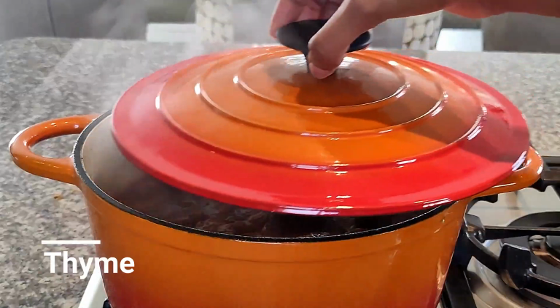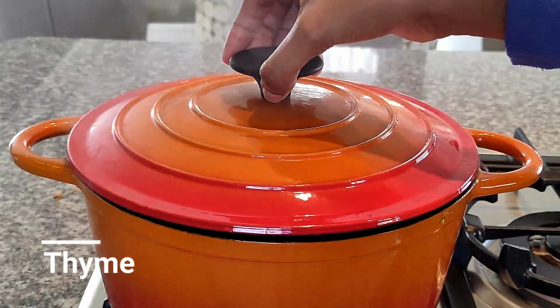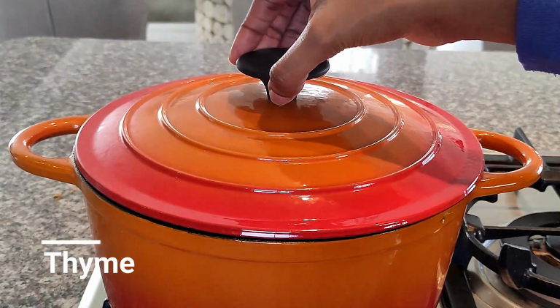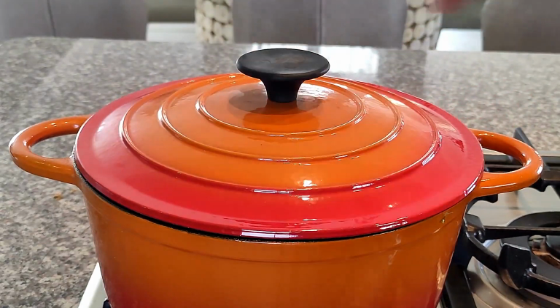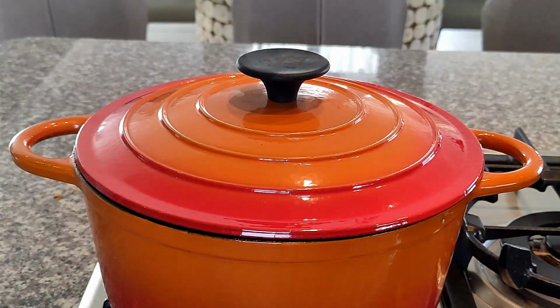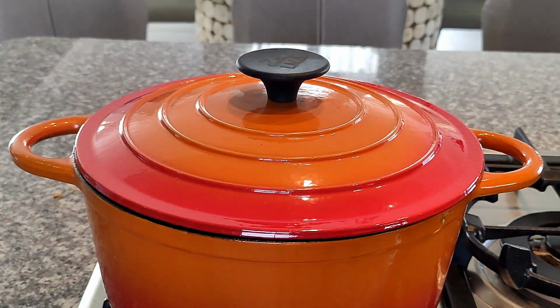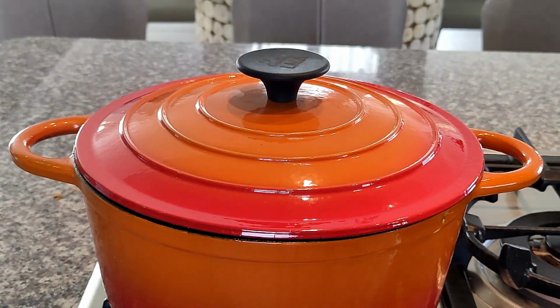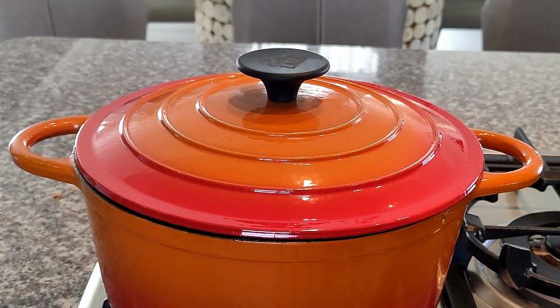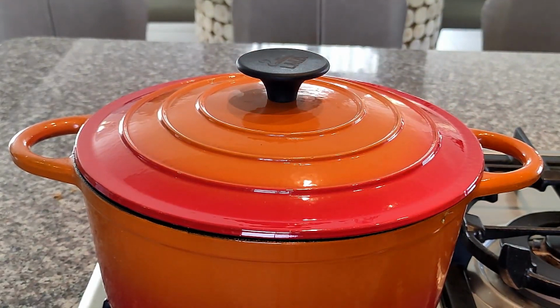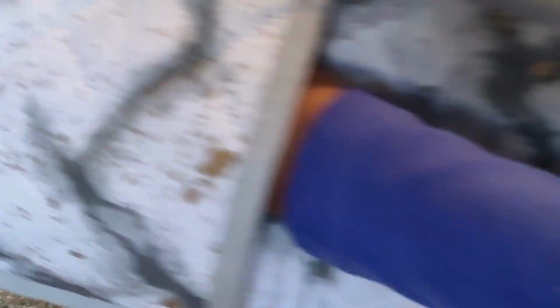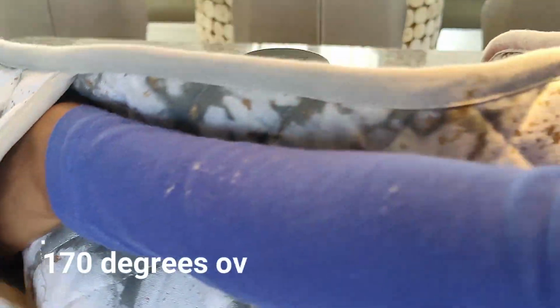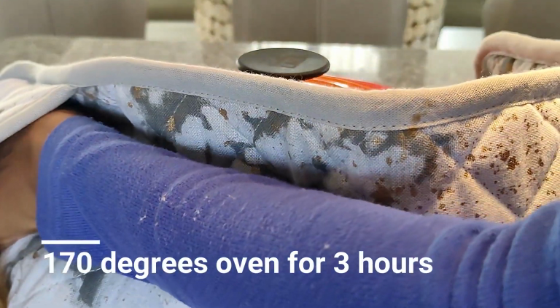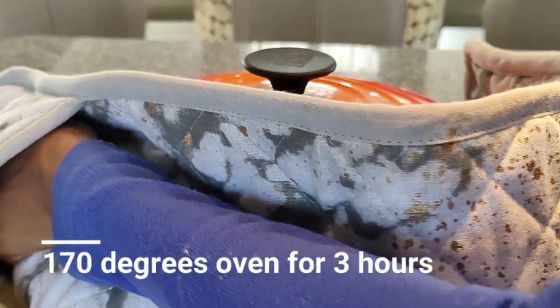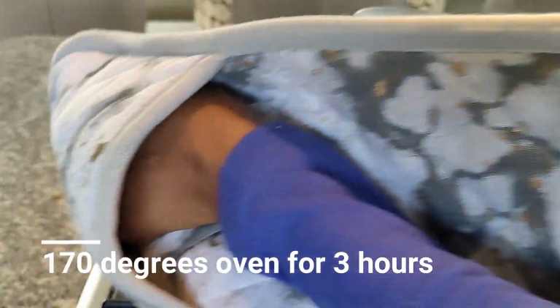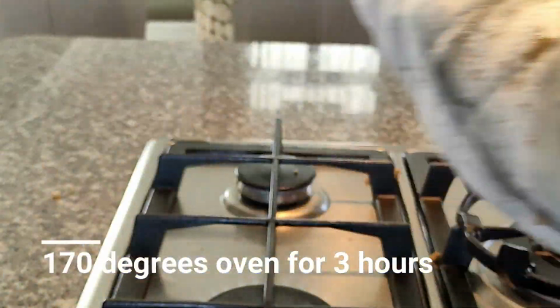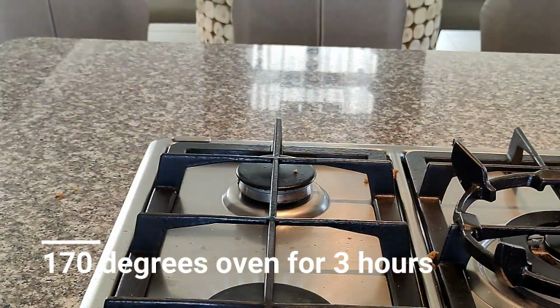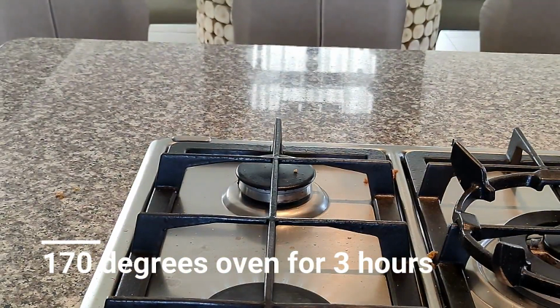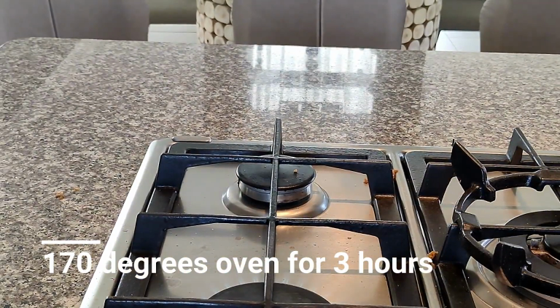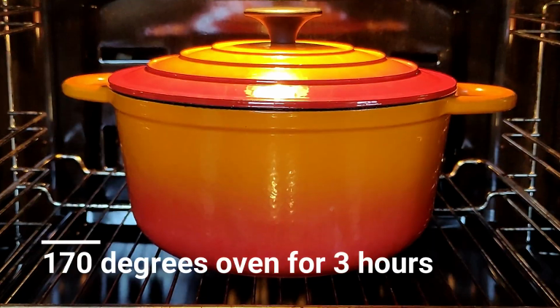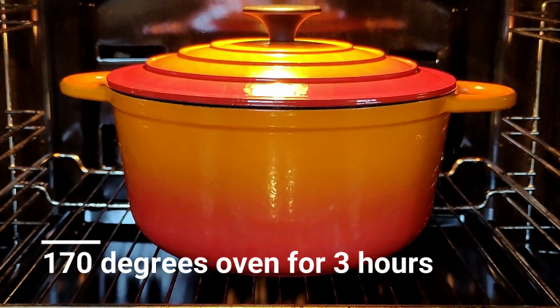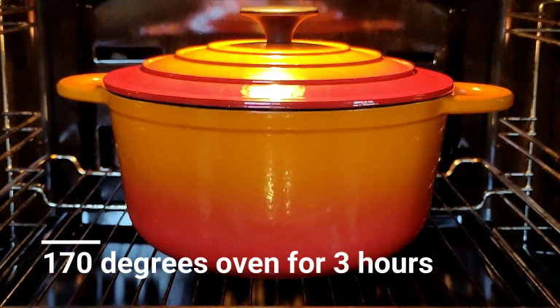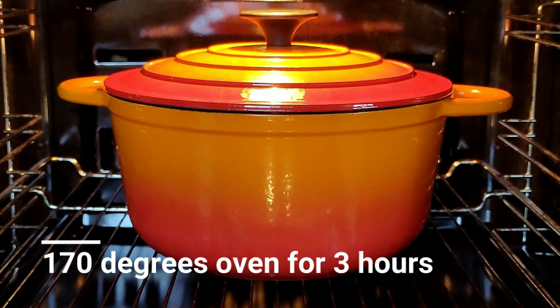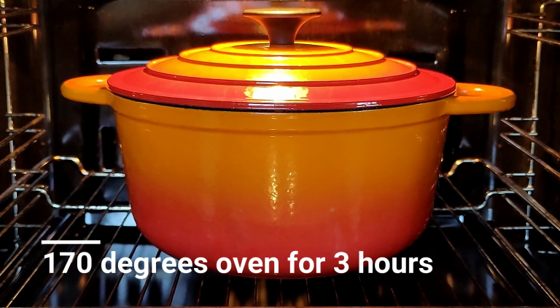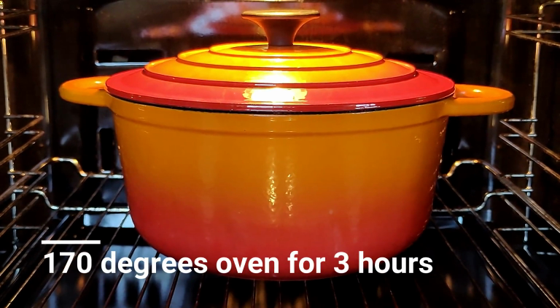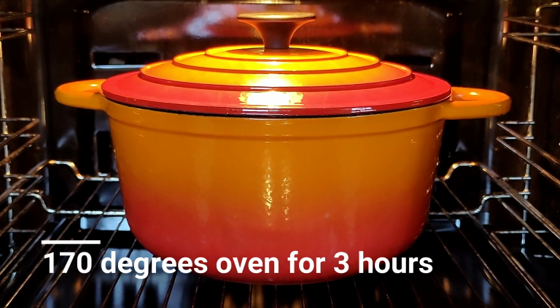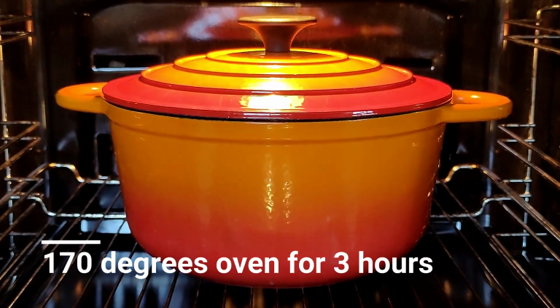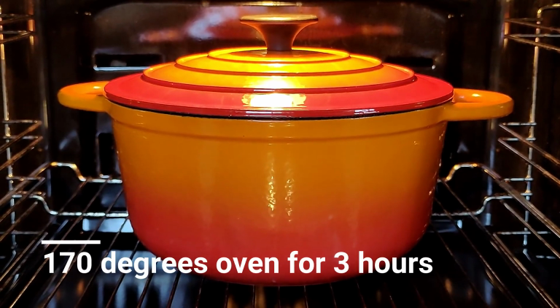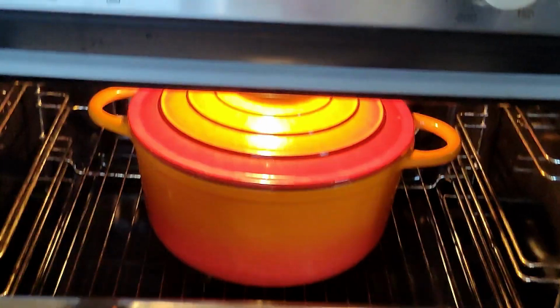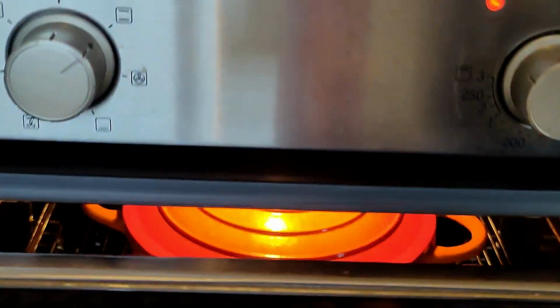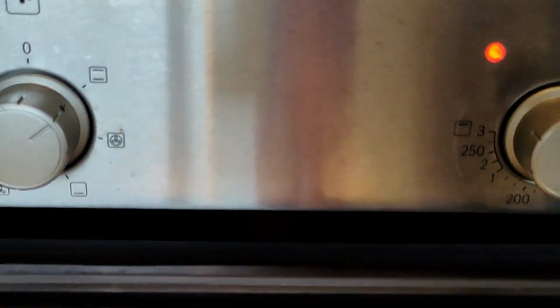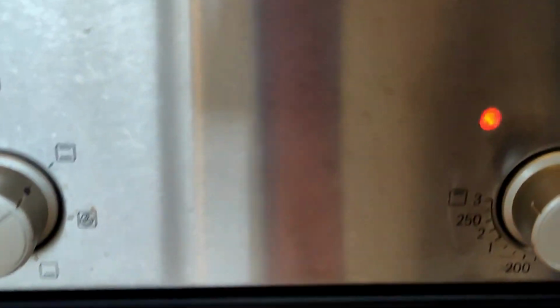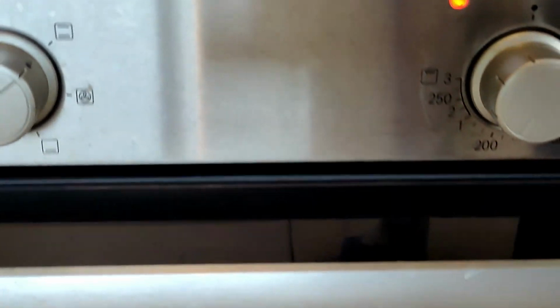Now we're going to close the lid and place this in the oven at 170 degrees for three hours. We are going to let it cook.